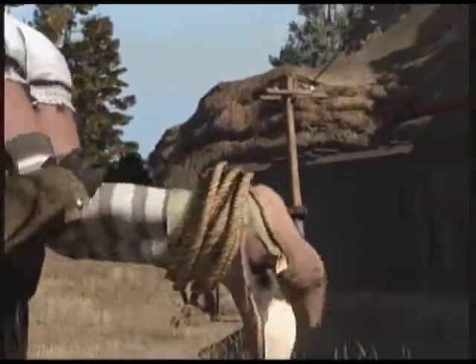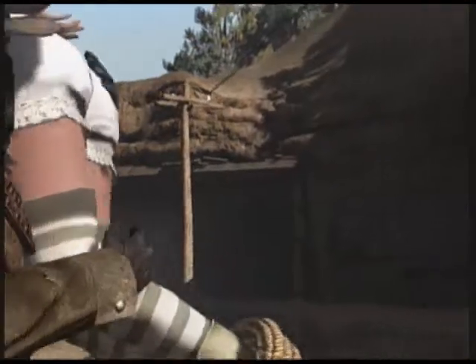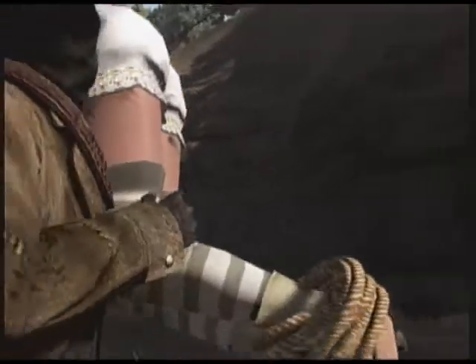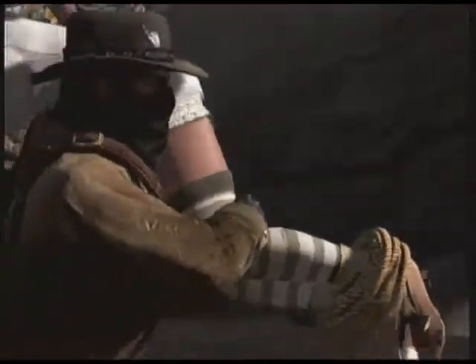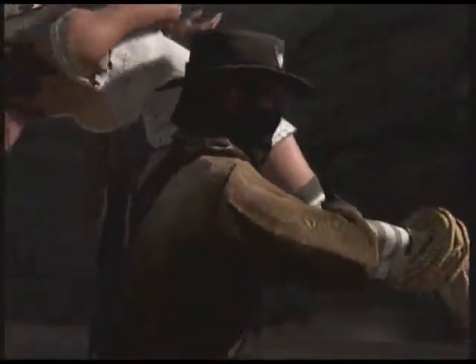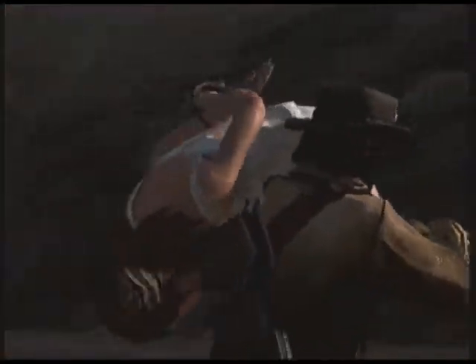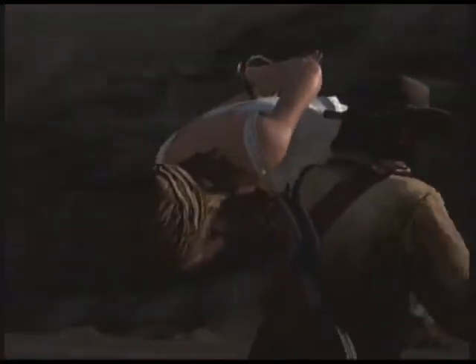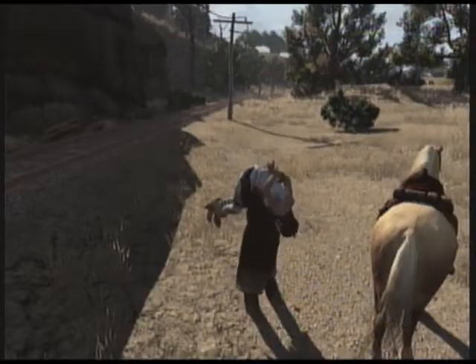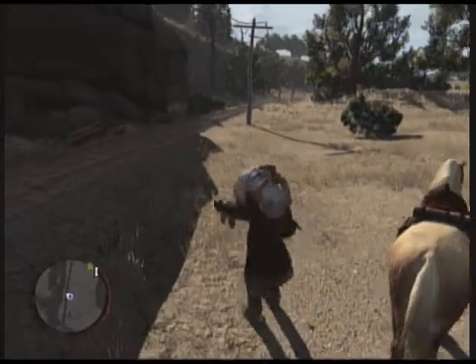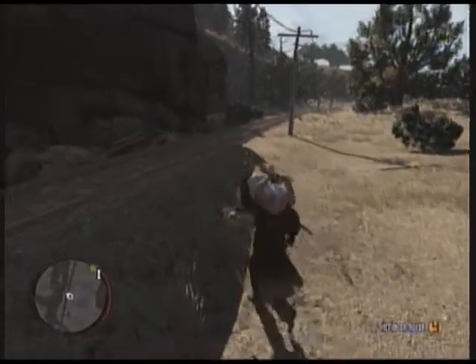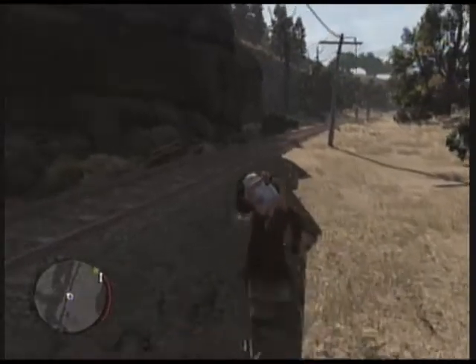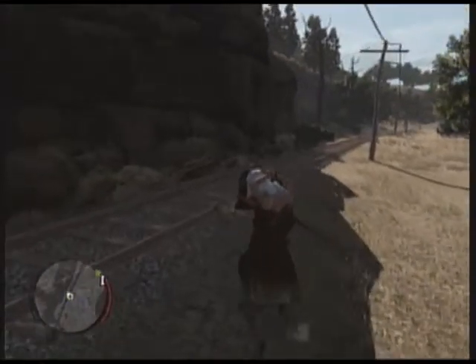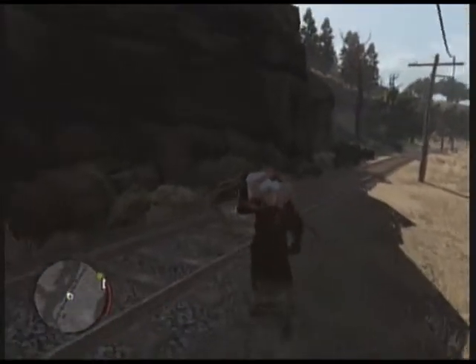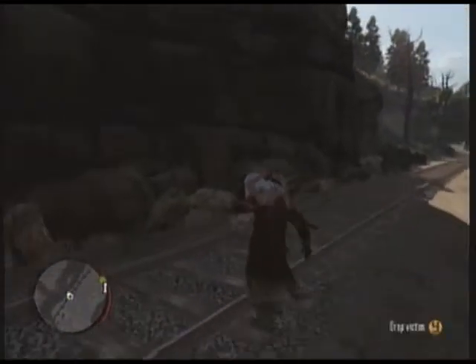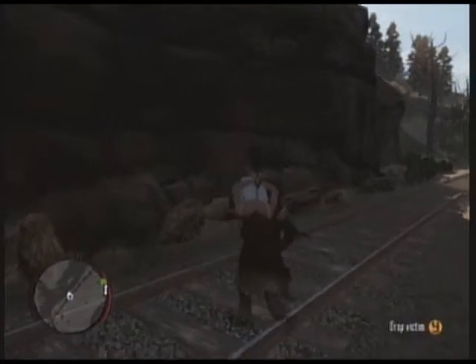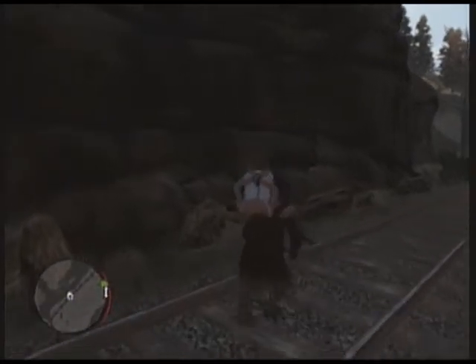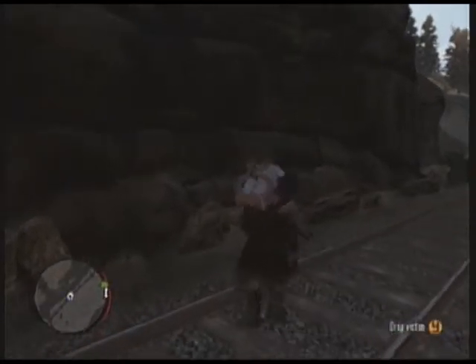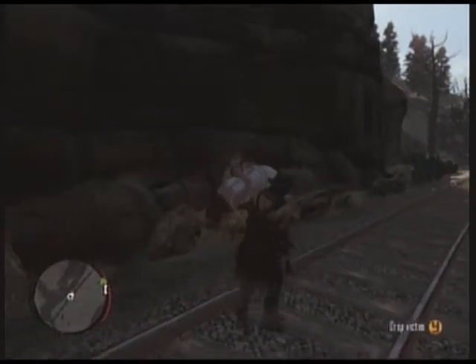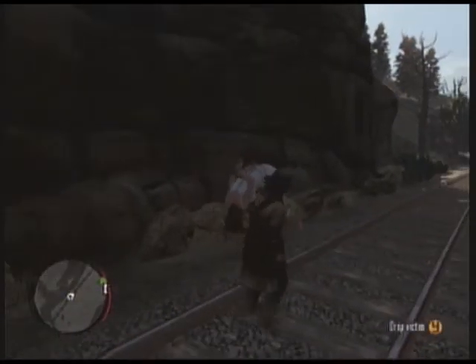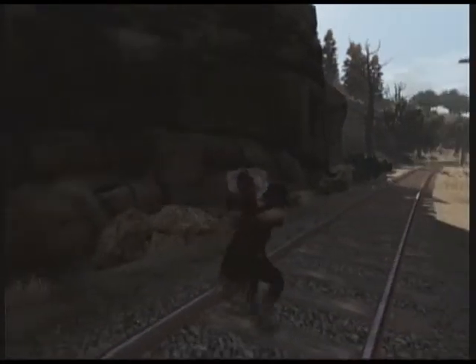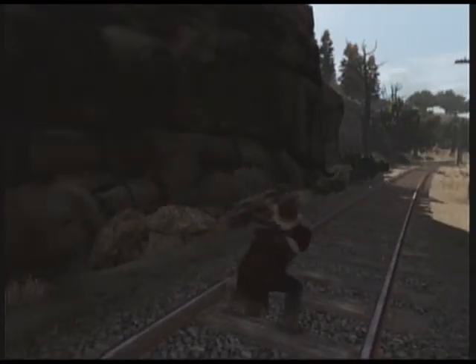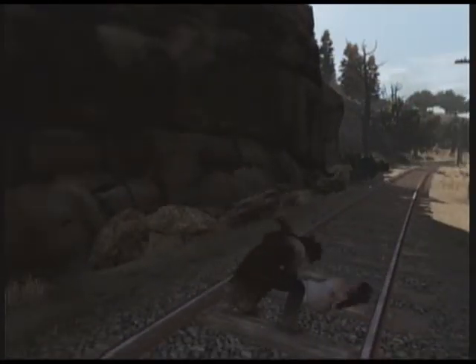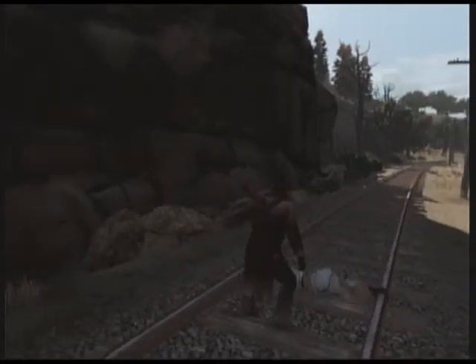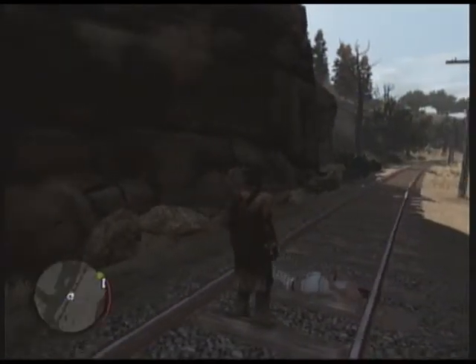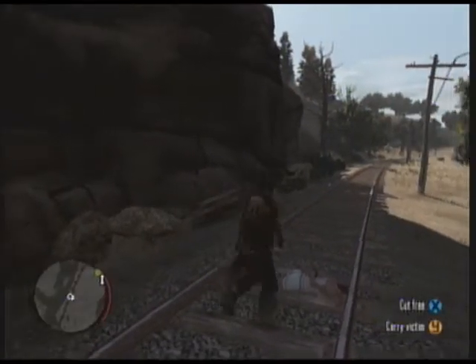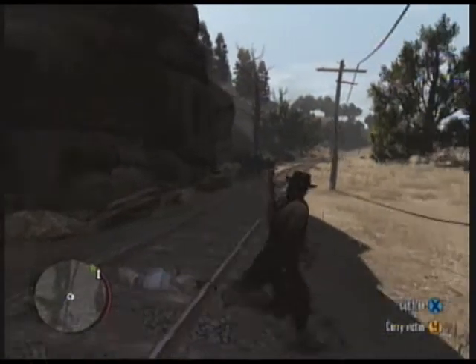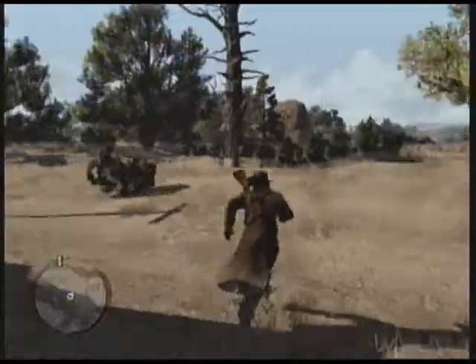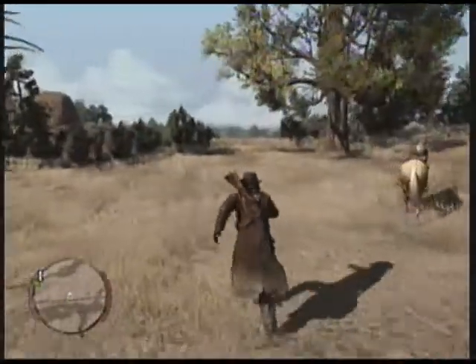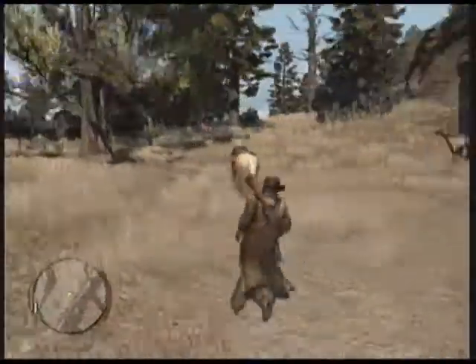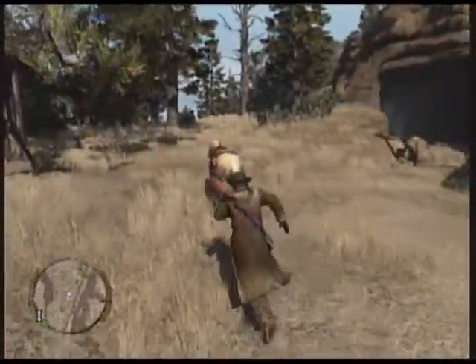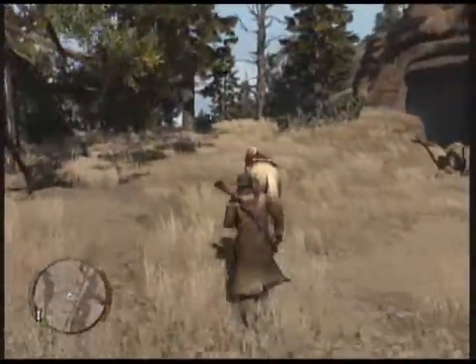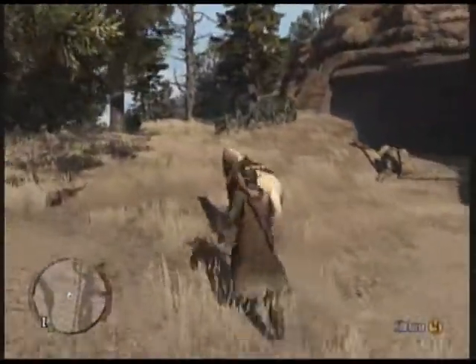Today we're going to be showing you how to get three achievements in Red Dead Redemption. One of them is Dastardly, which requires you to hogtie a woman, place her down on a railroad track, and watch her die by train. This ought to be fun.